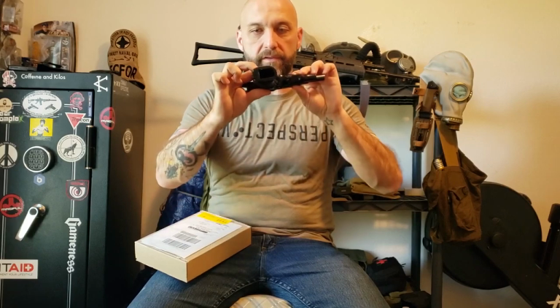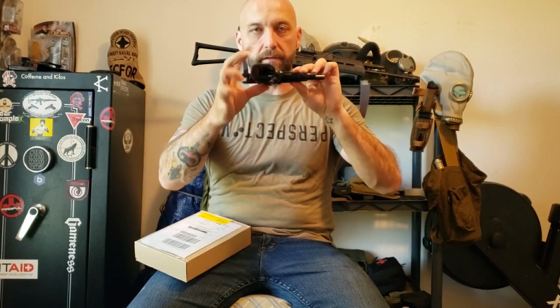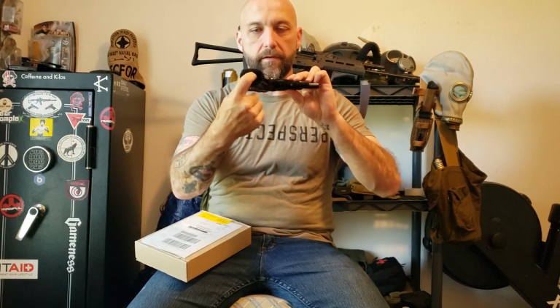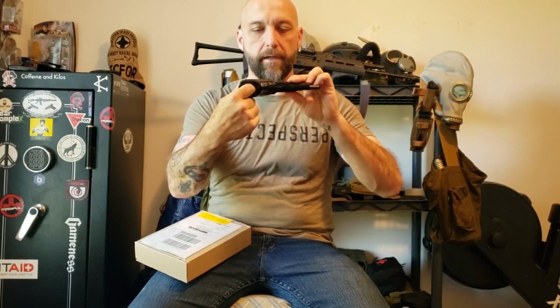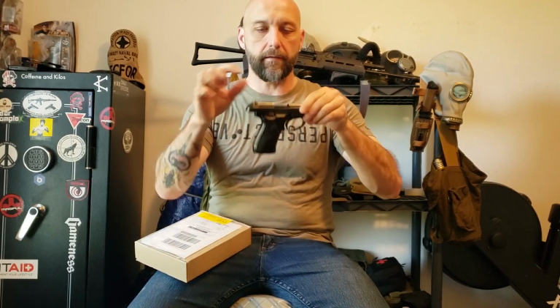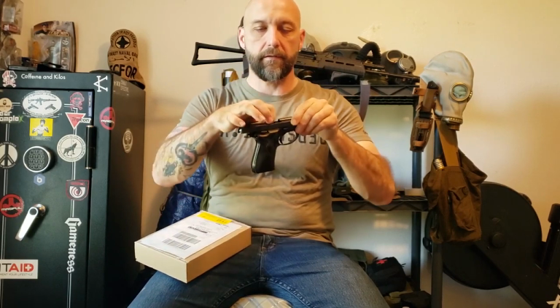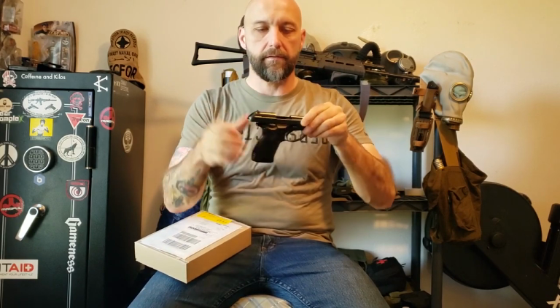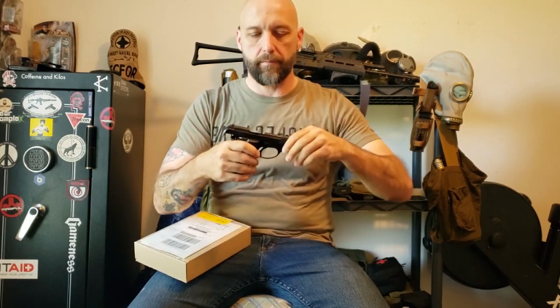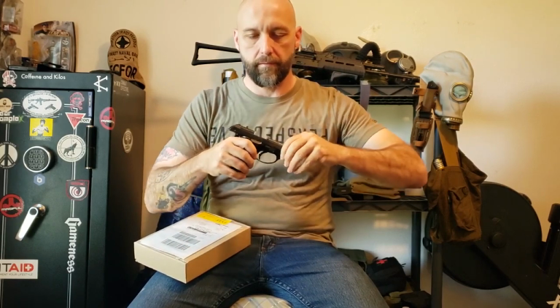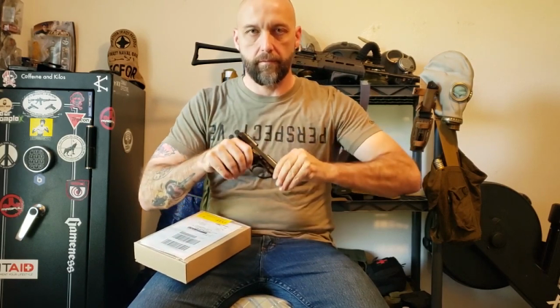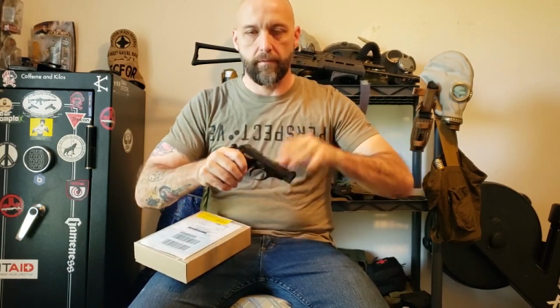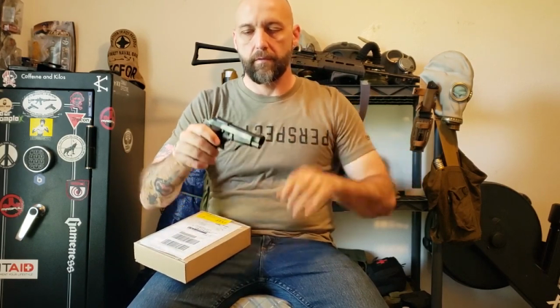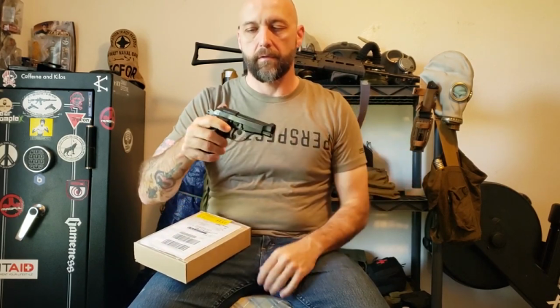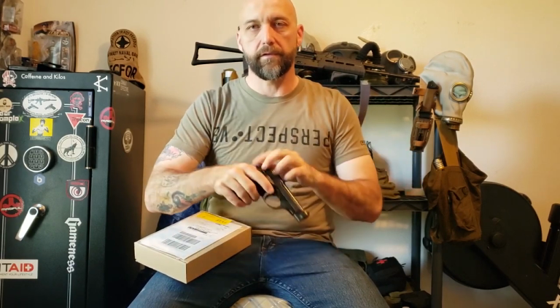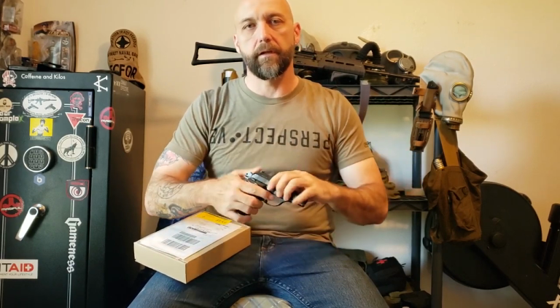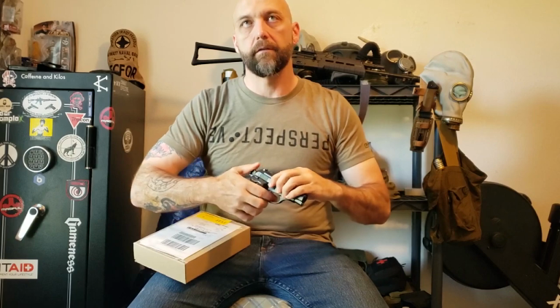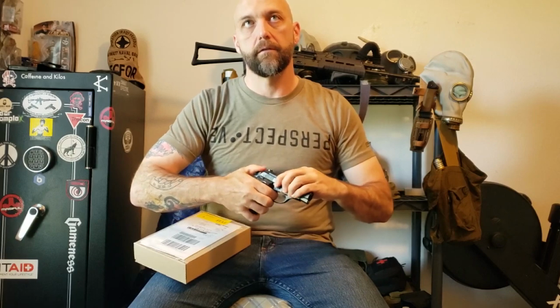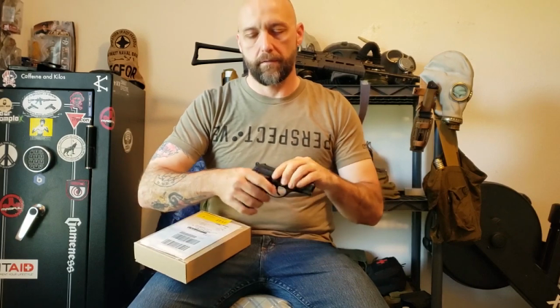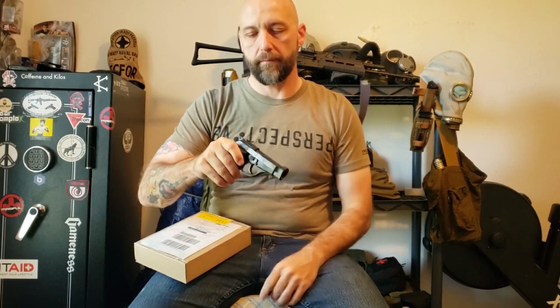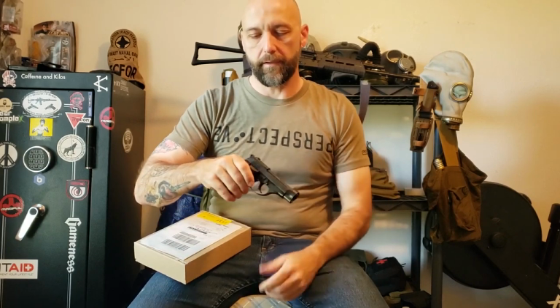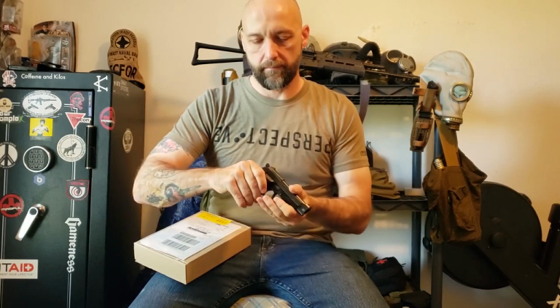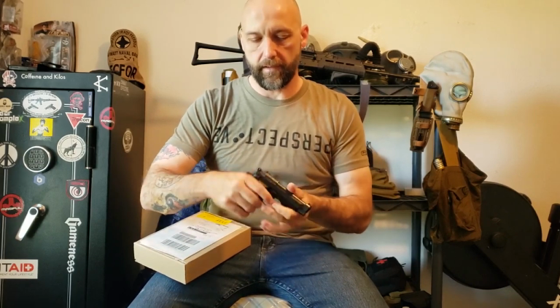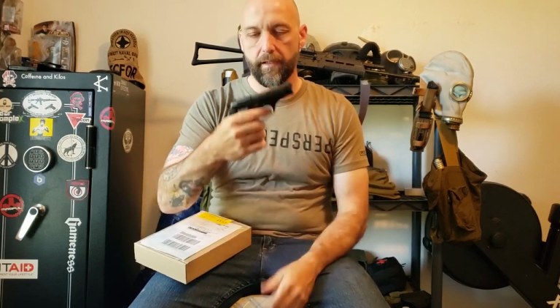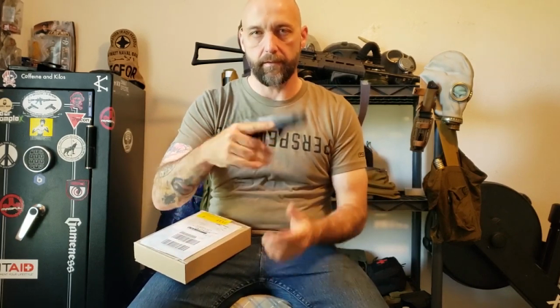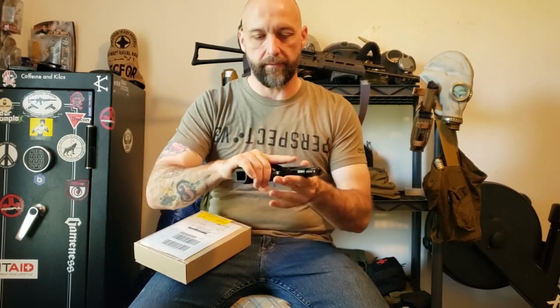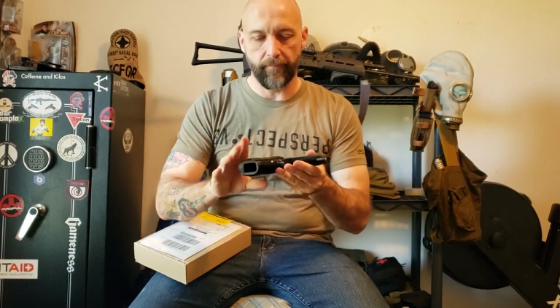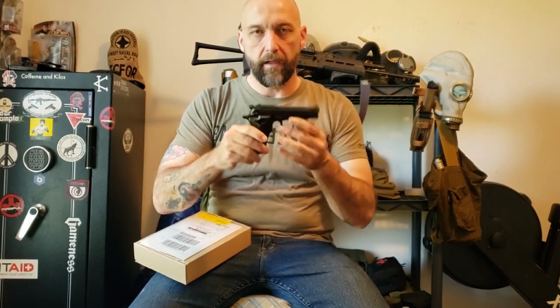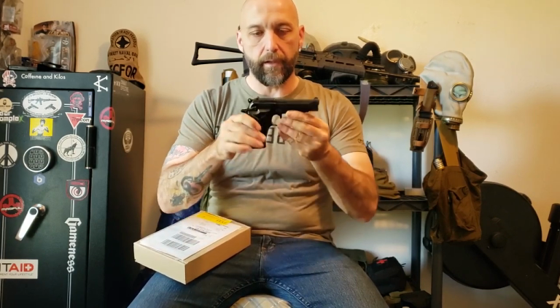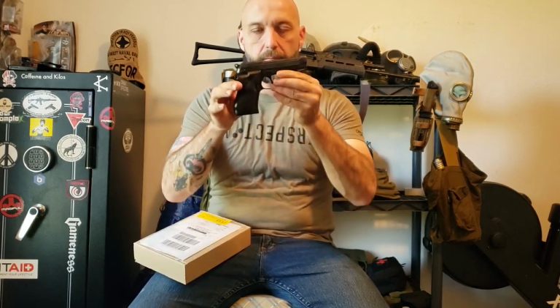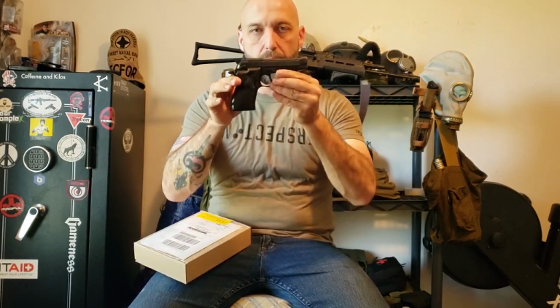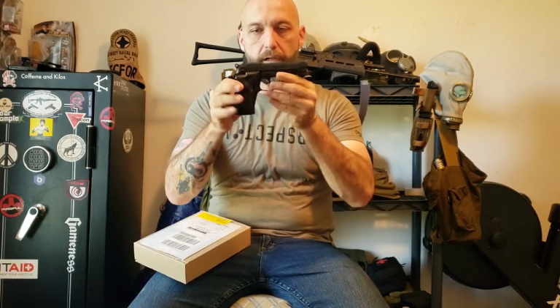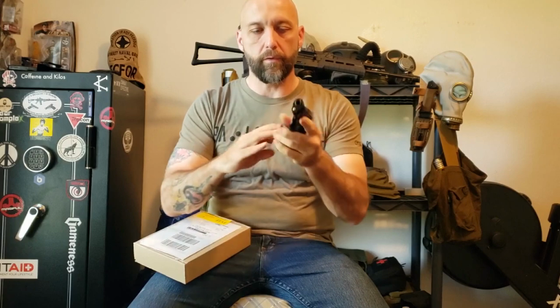You can see nothing in the mag, nothing in the chamber. Gun's clear, empty, hammer down. Anyway, Beretta 81.